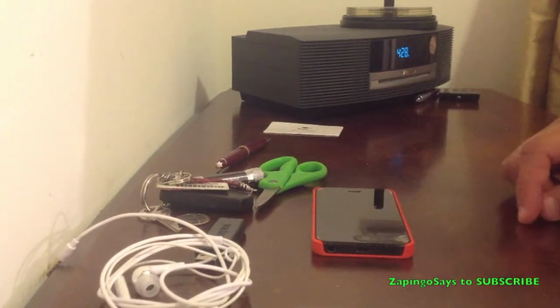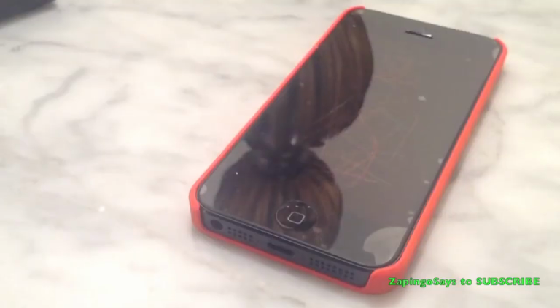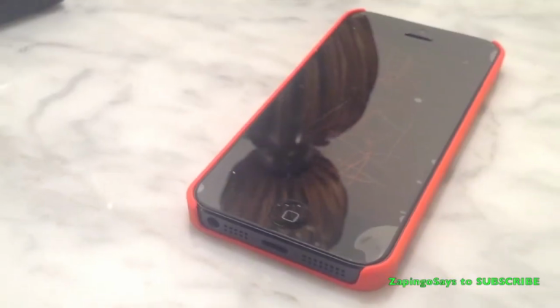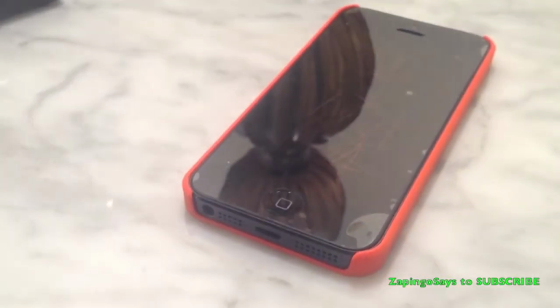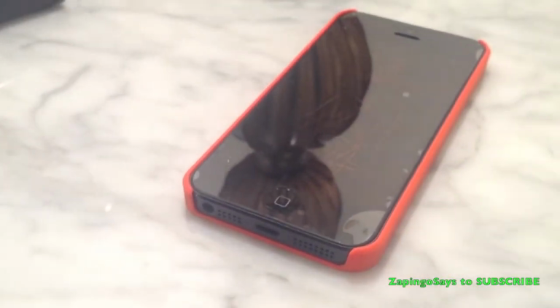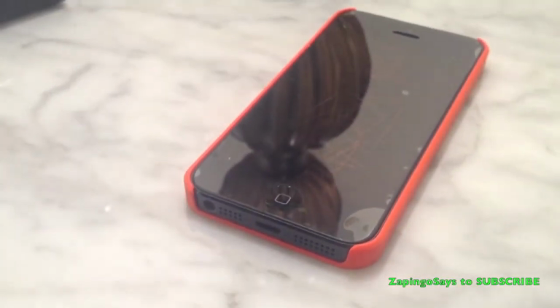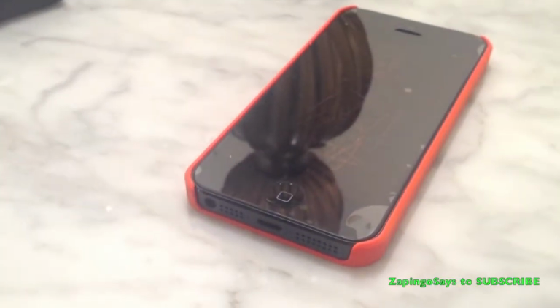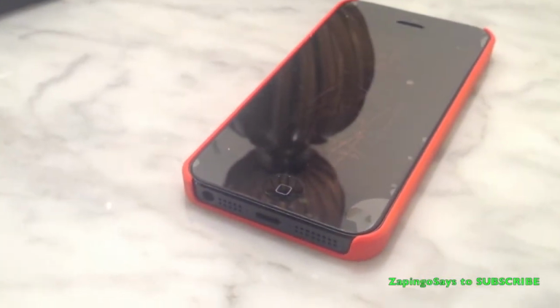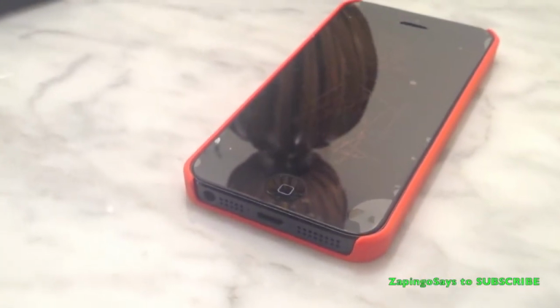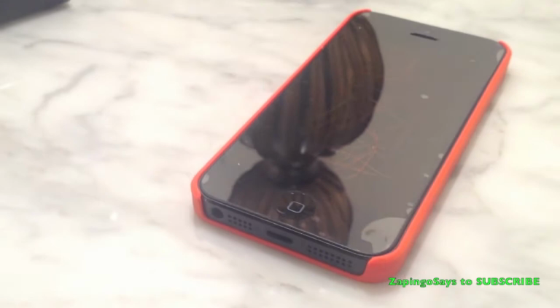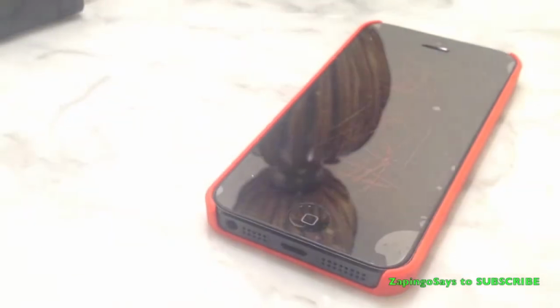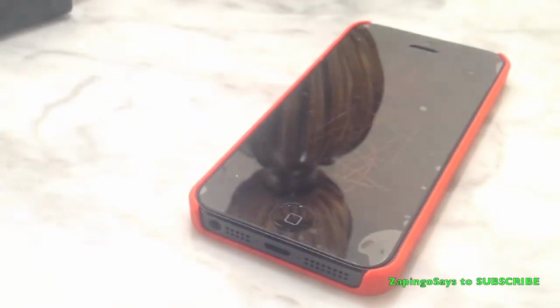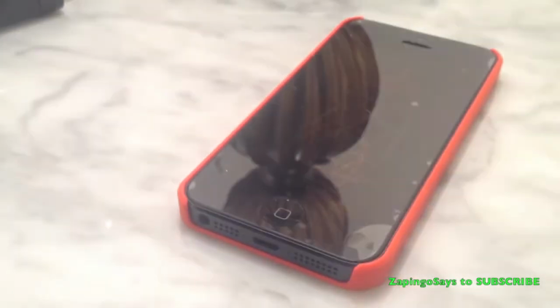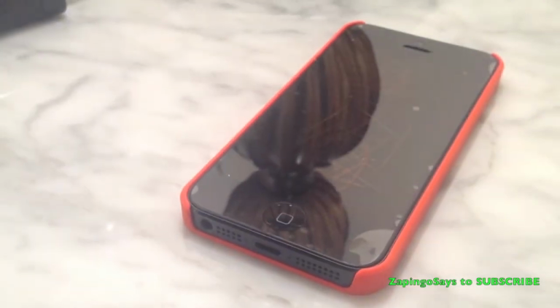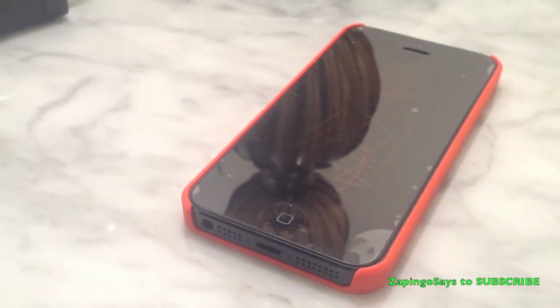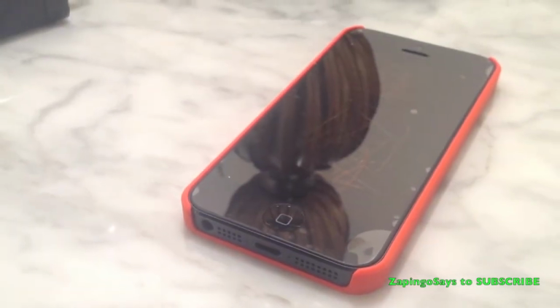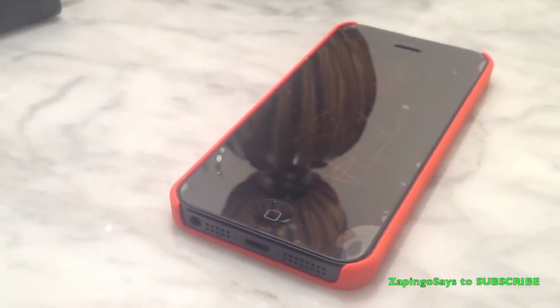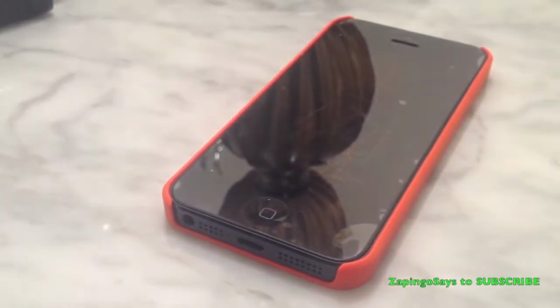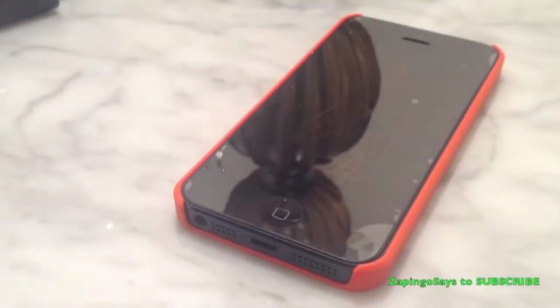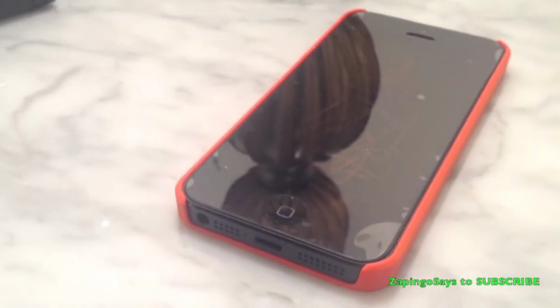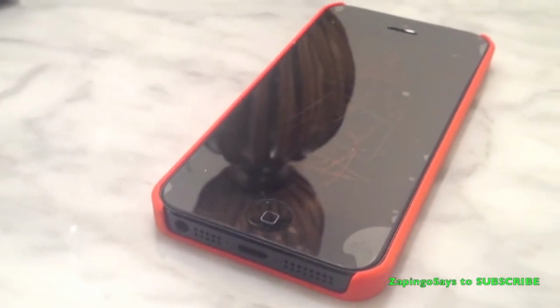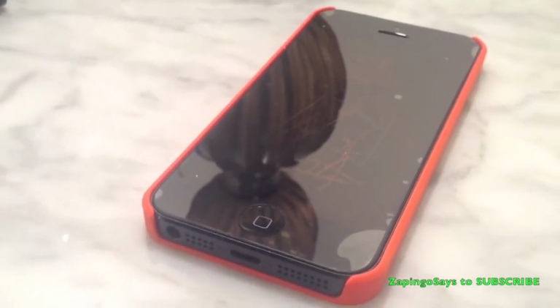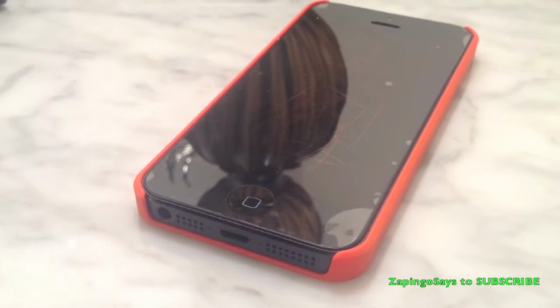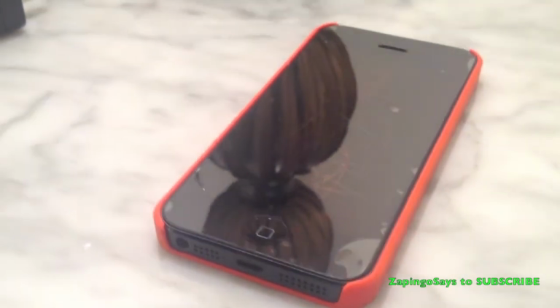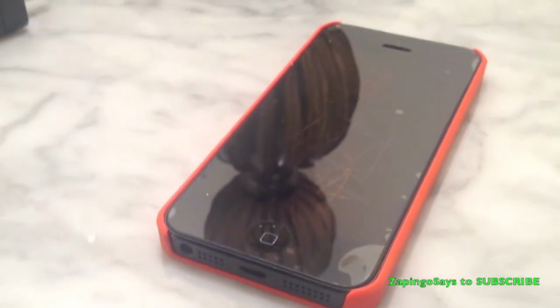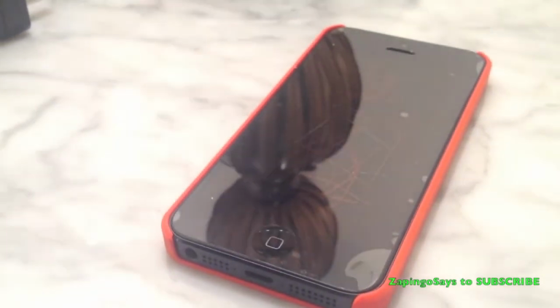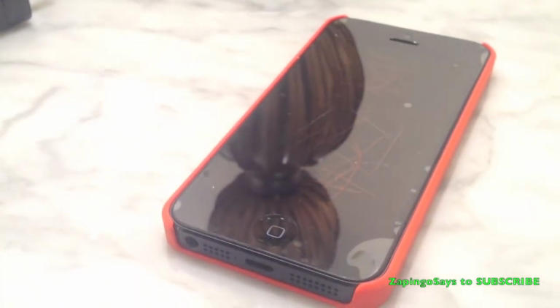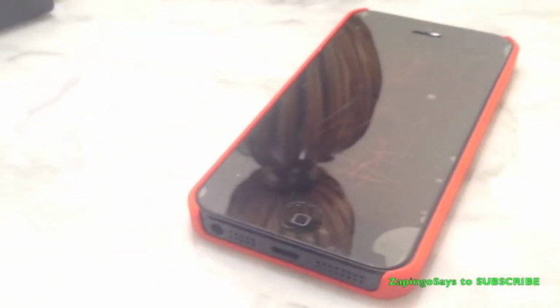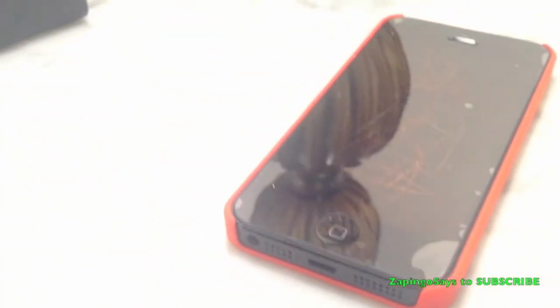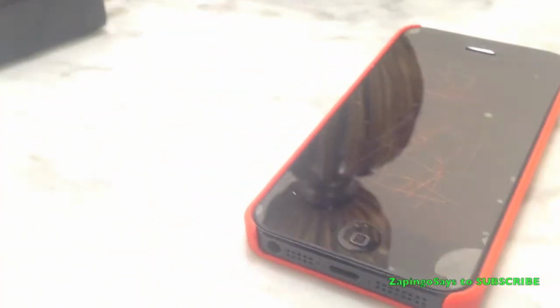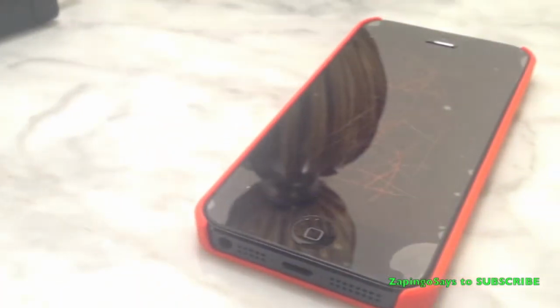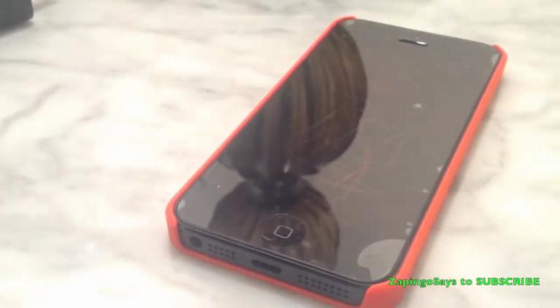Okay, the aftermath of the scratch test. As you can see, the scissors and pointy objects took a toll on the screen protector and it's totally damaged. Even the pen was able to write on the screen protector.